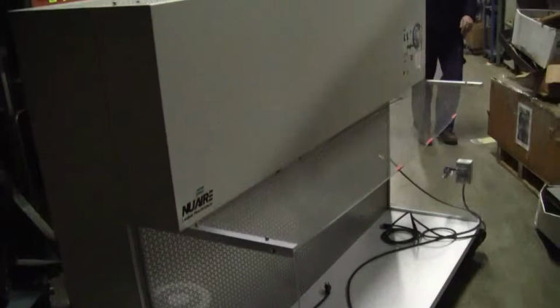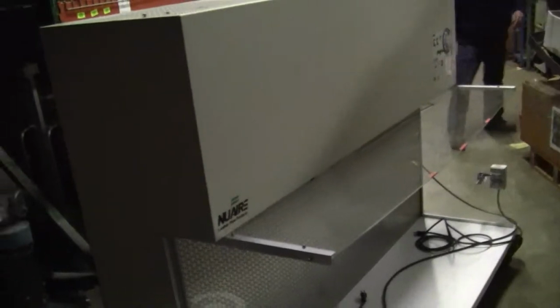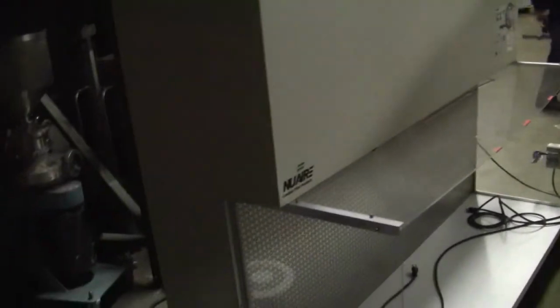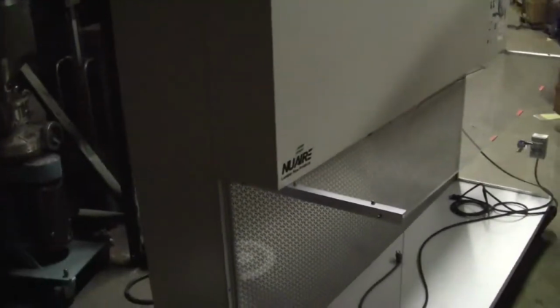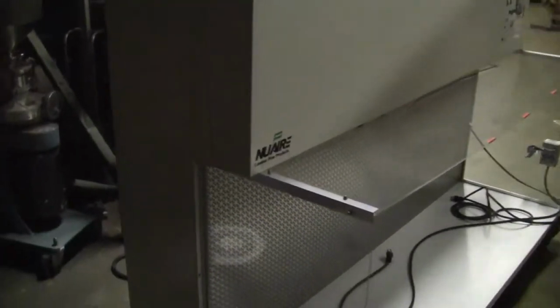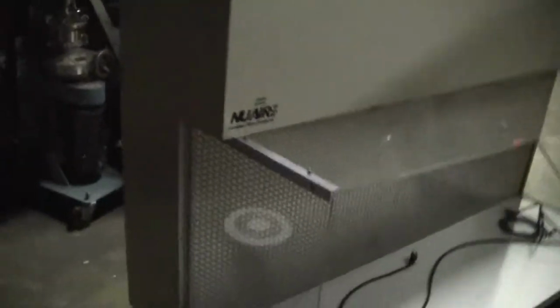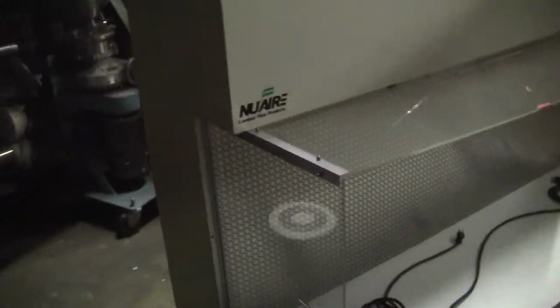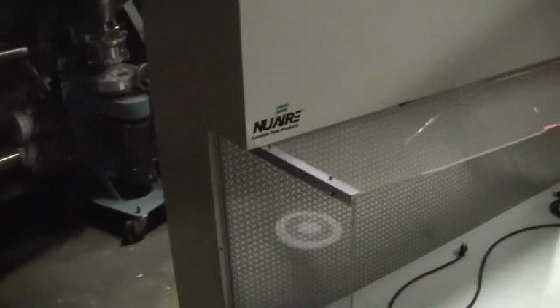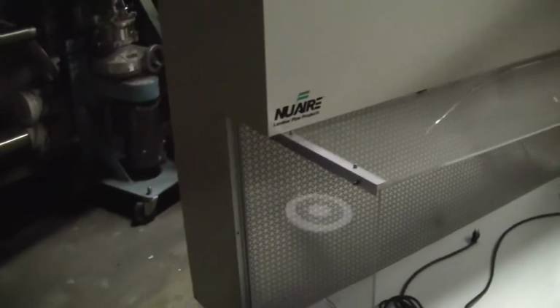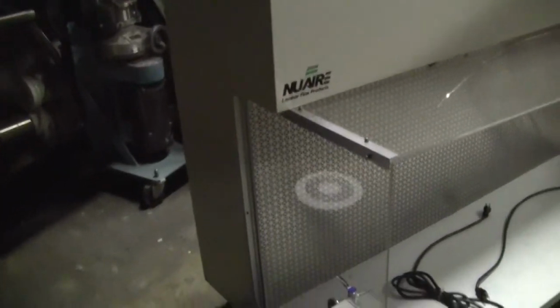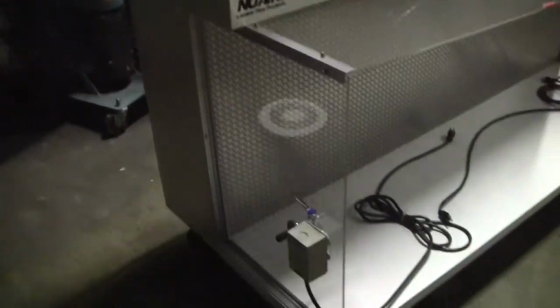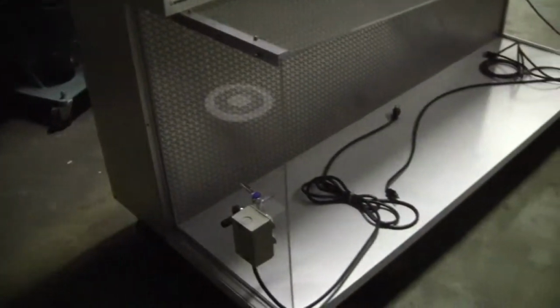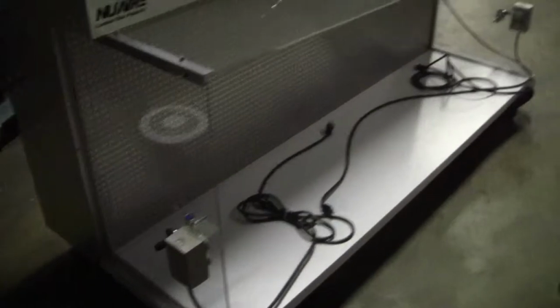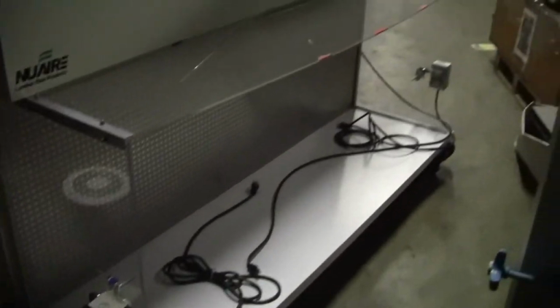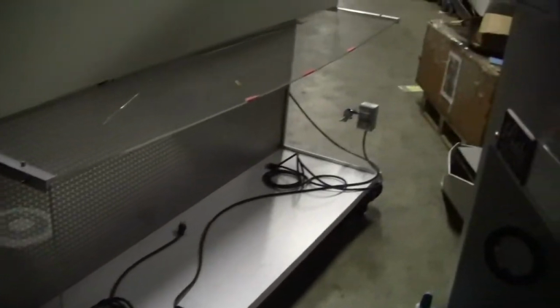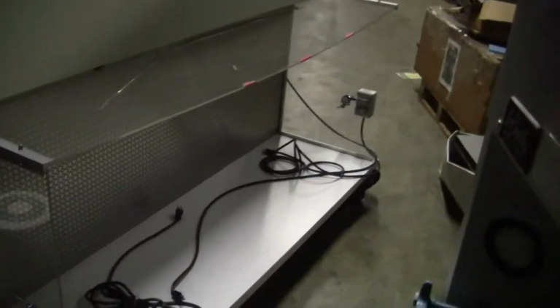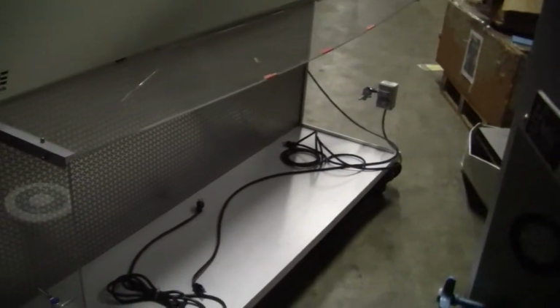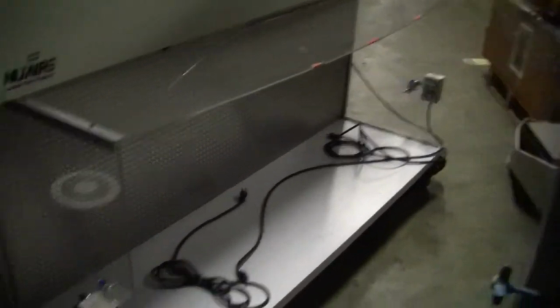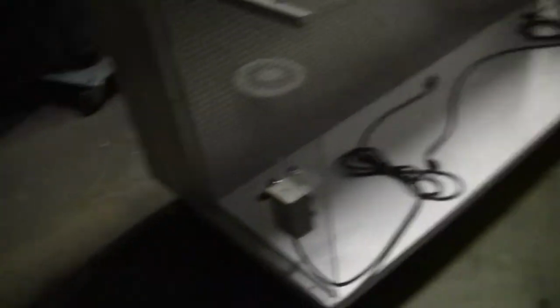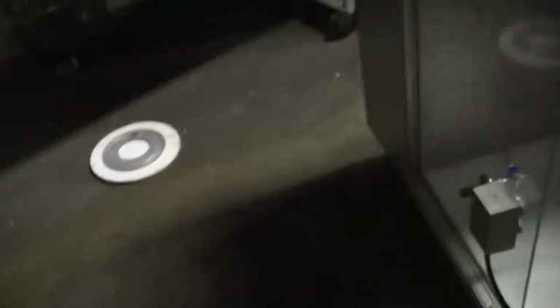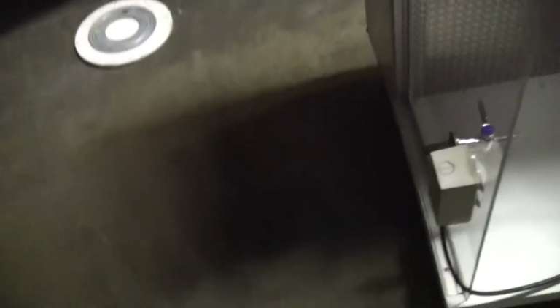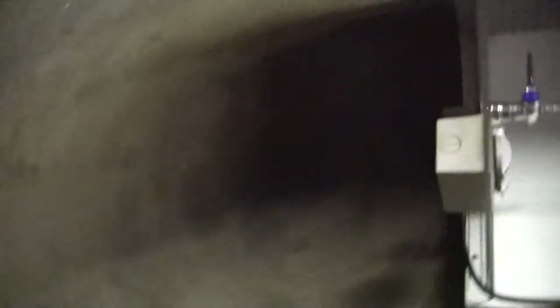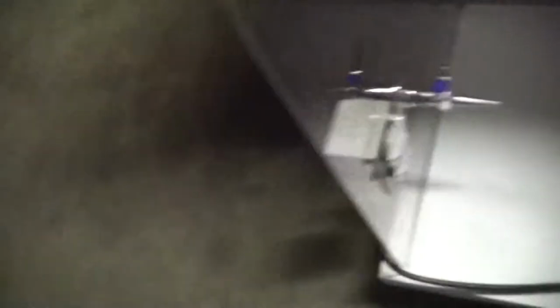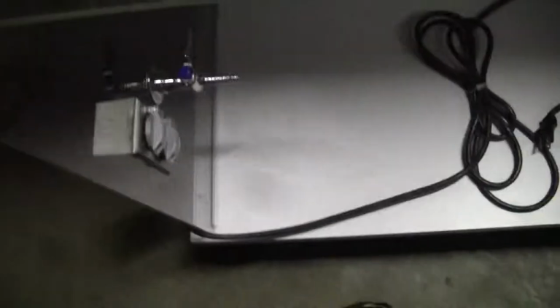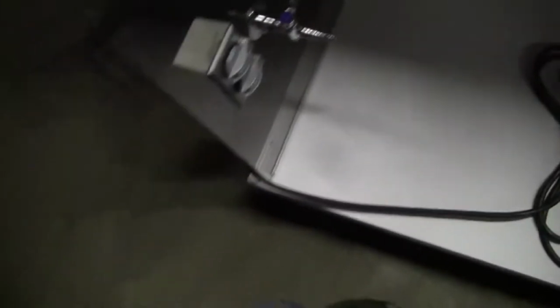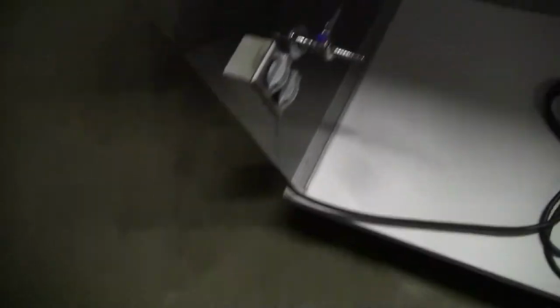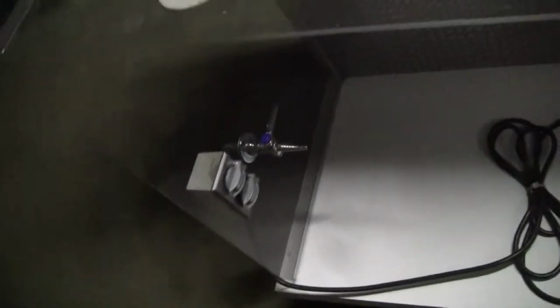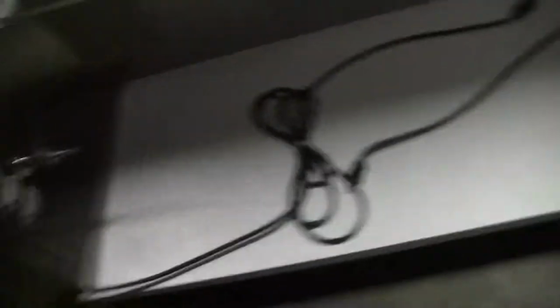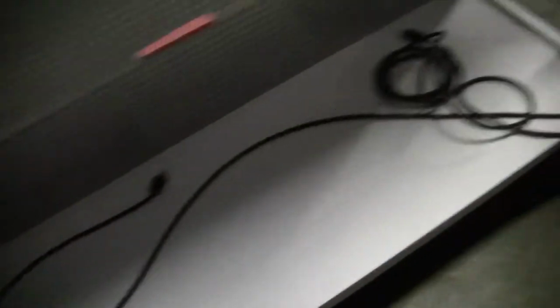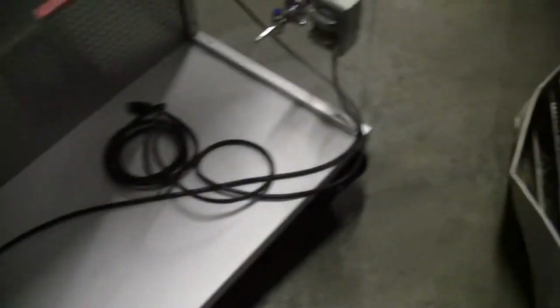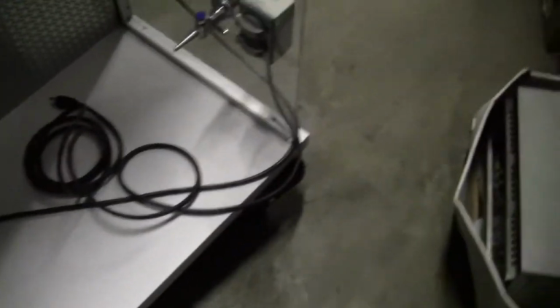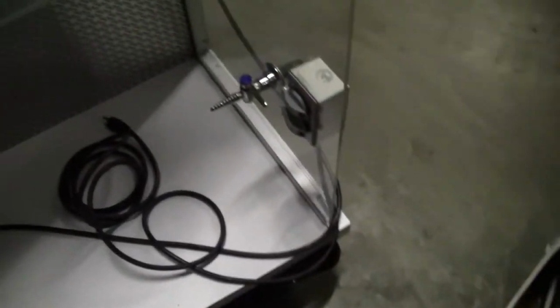Hi, this is Michael from Hi-Tech Trader. Today we're looking at a Nu-R laminar flow product hood. It's a six-foot hood. You'll see power and gas in on both sides.